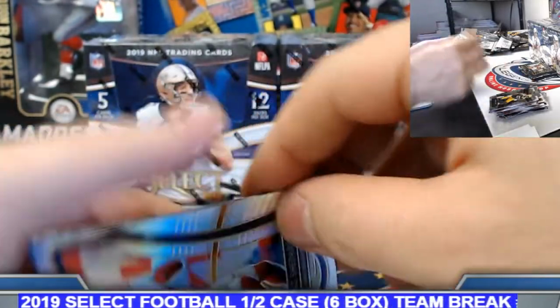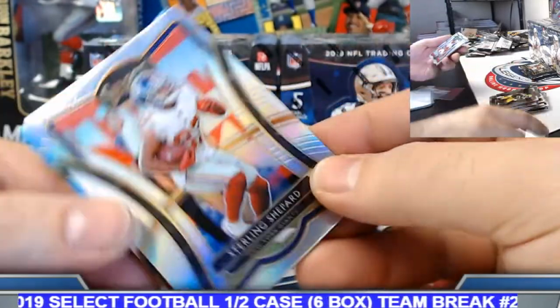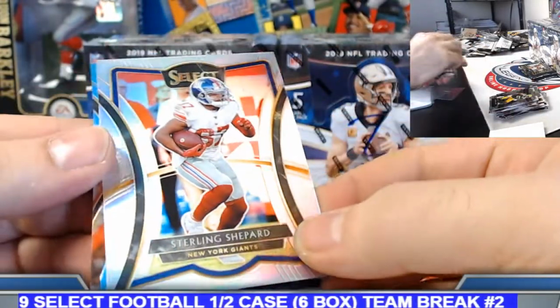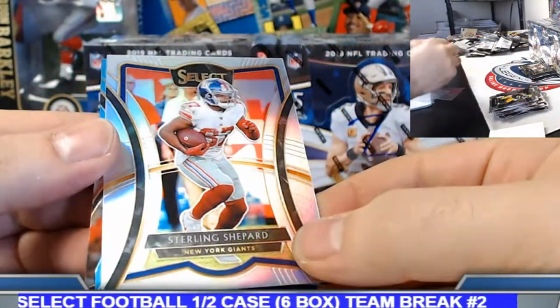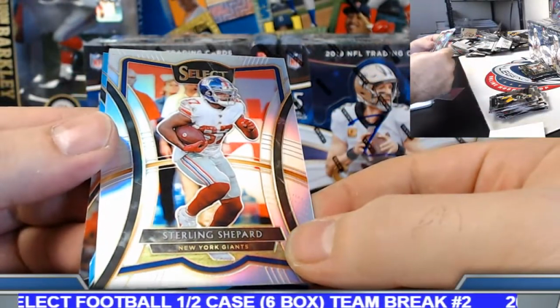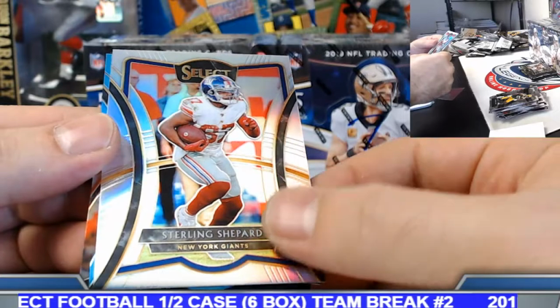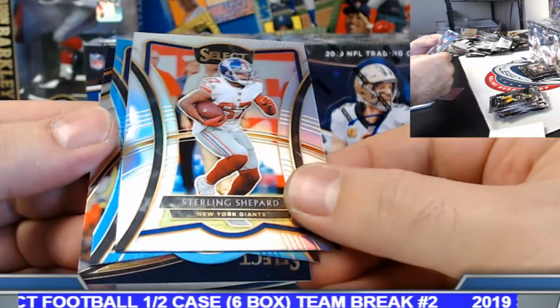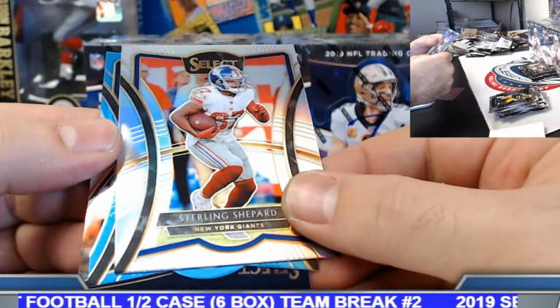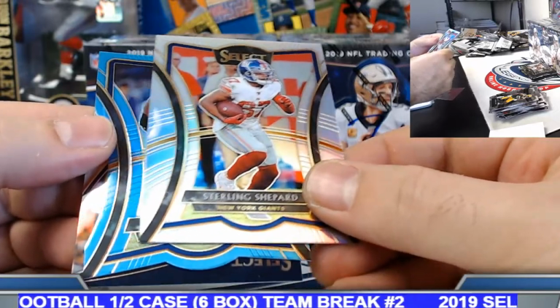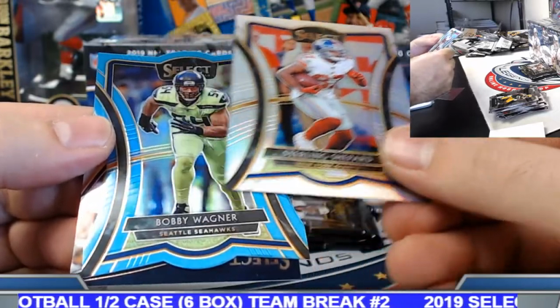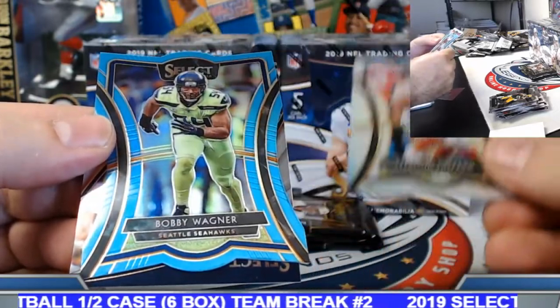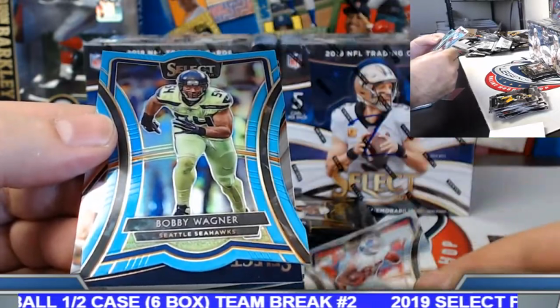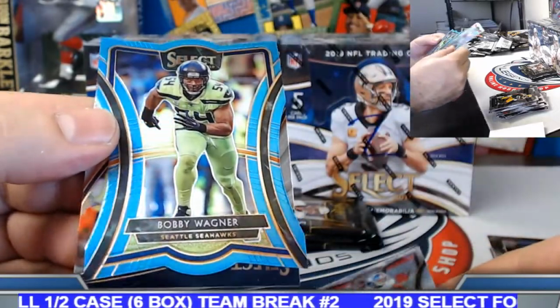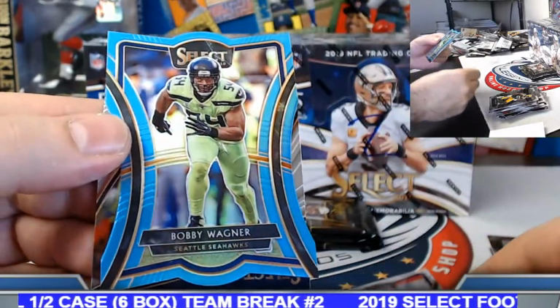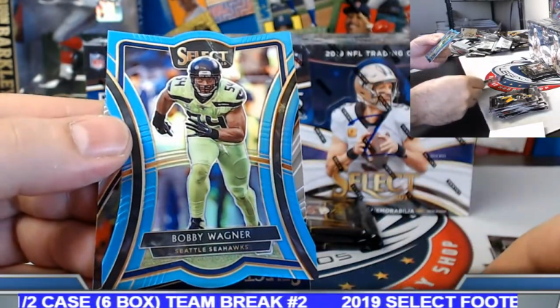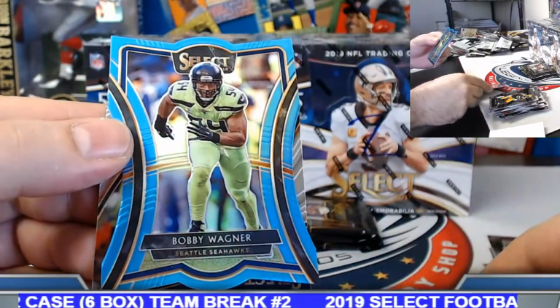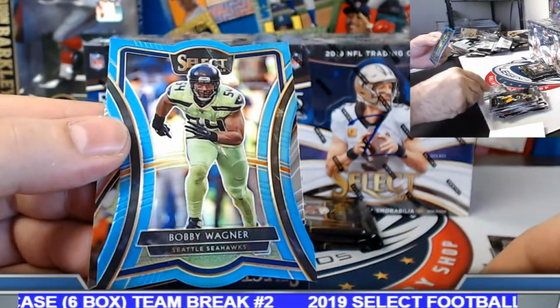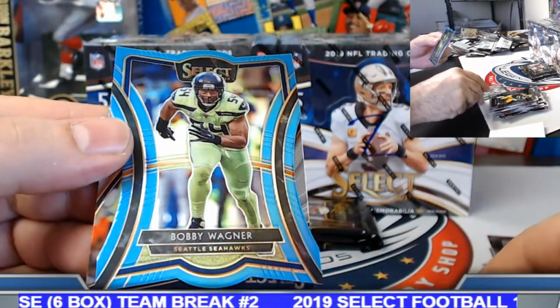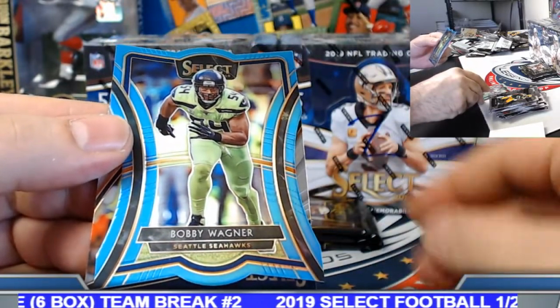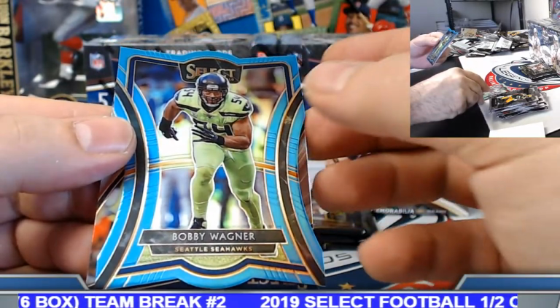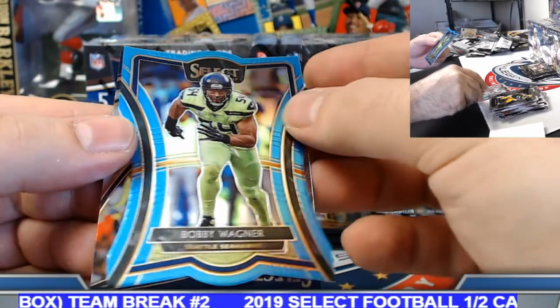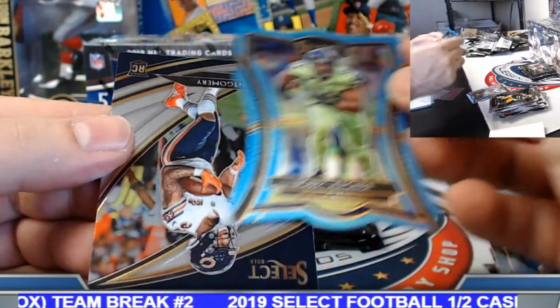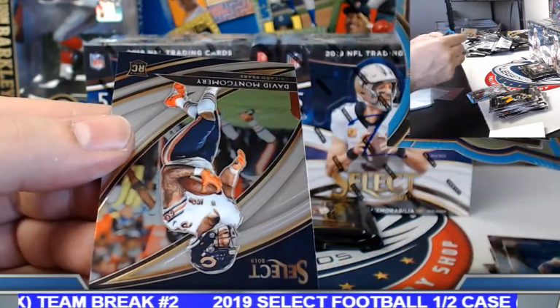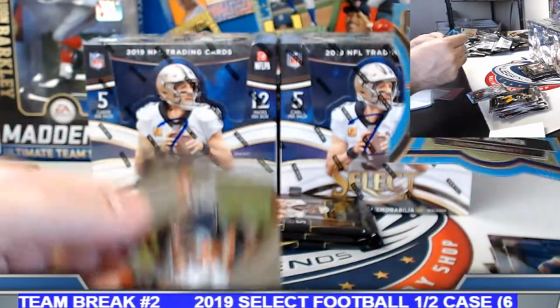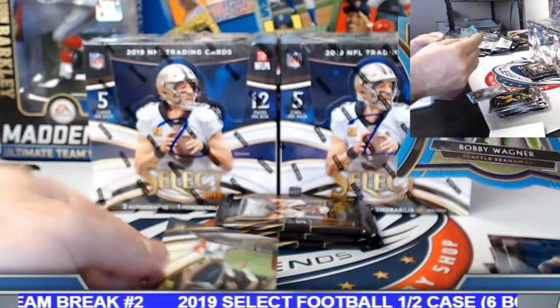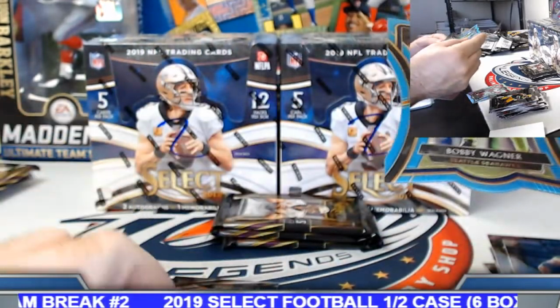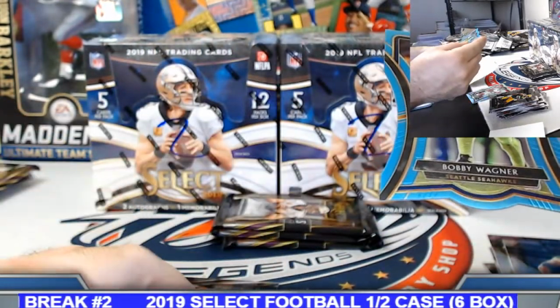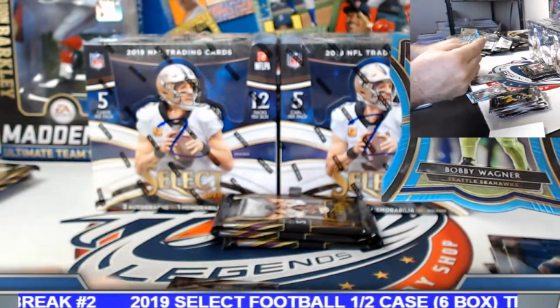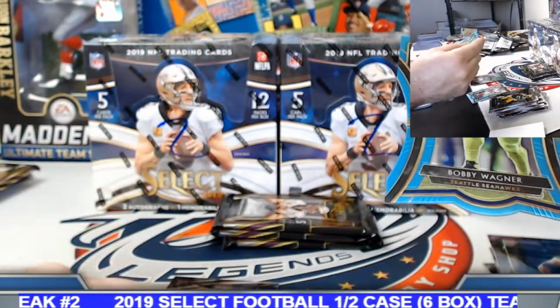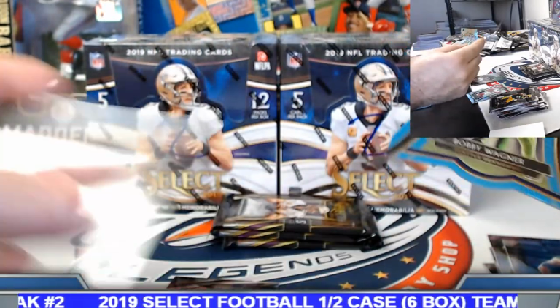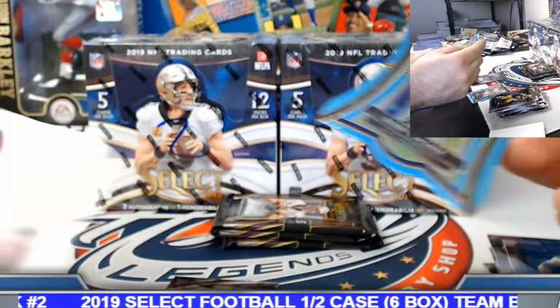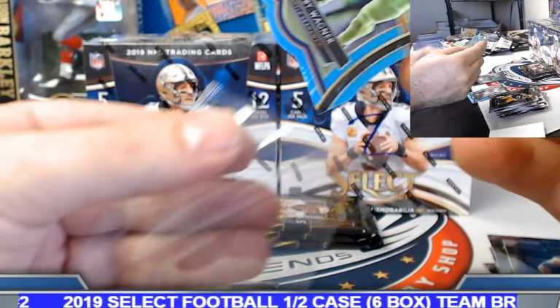Rodolfo, back at it. Sterling Shepard silver. Light blue die cut. Bobby Wagner, Seattle Seahawks to 99. And David Montgomery field level base rookie.